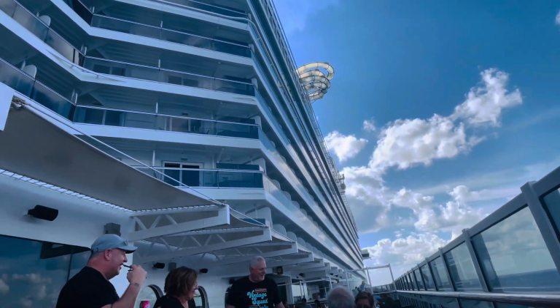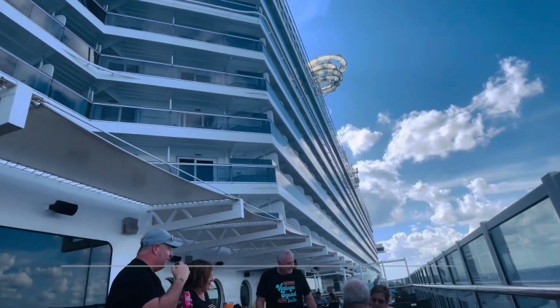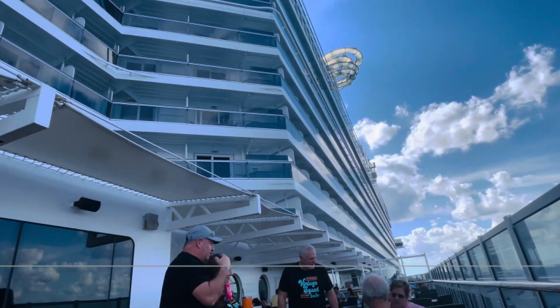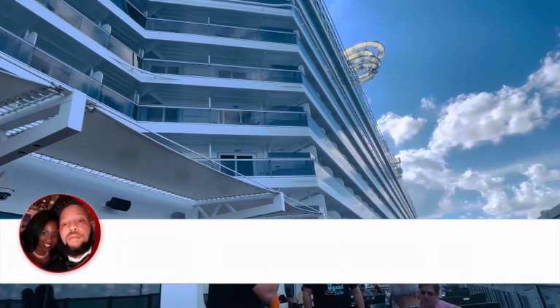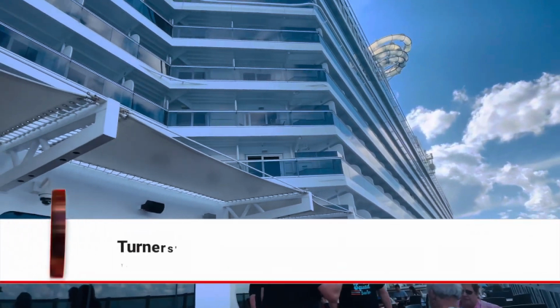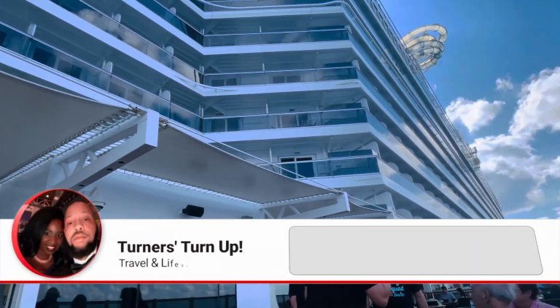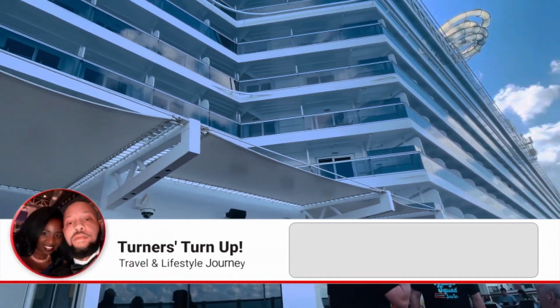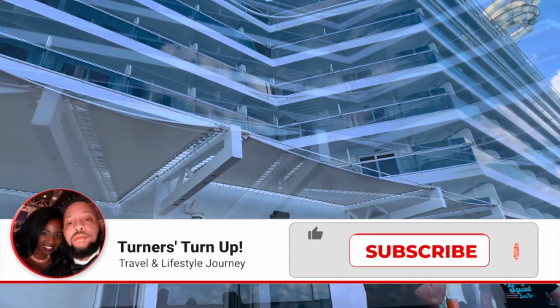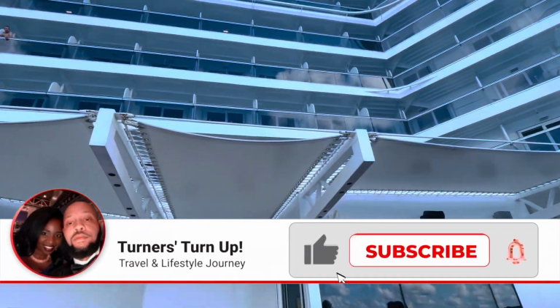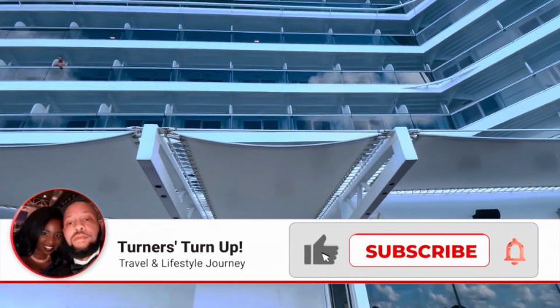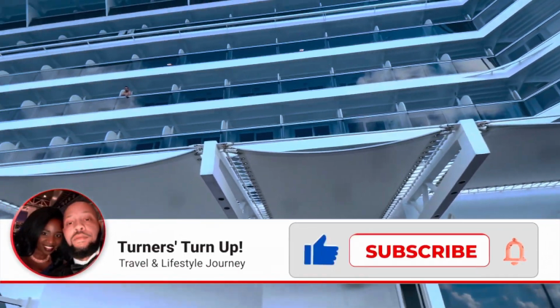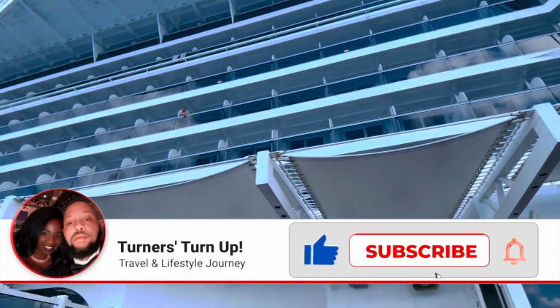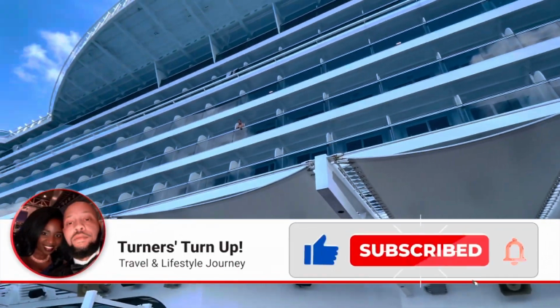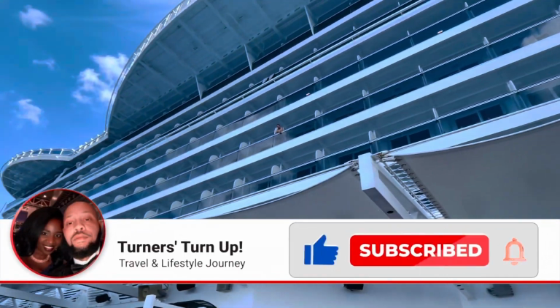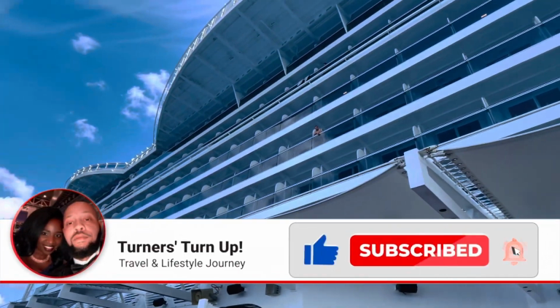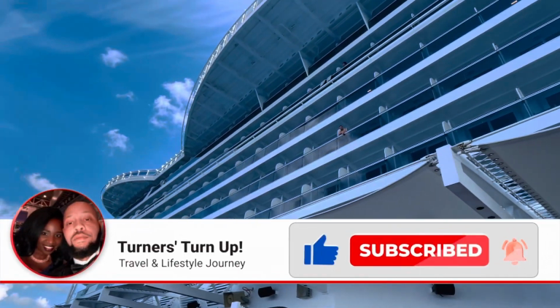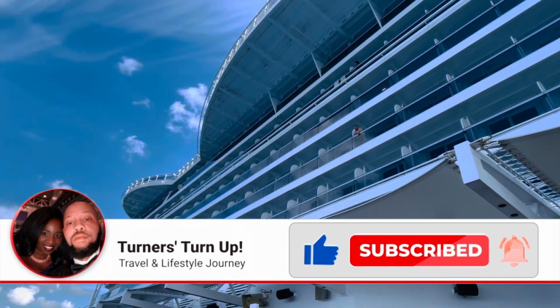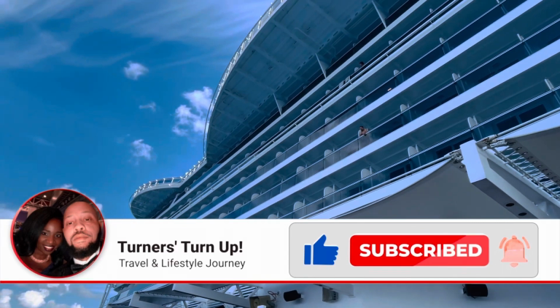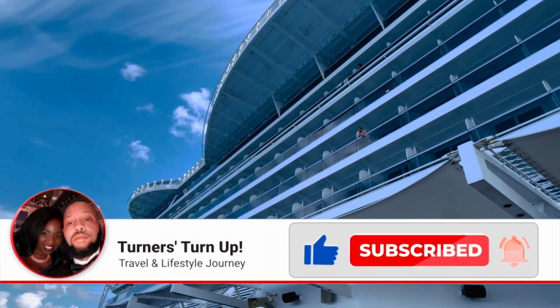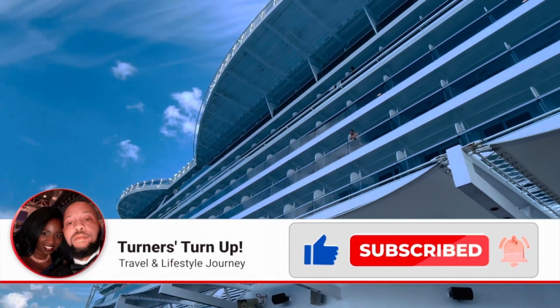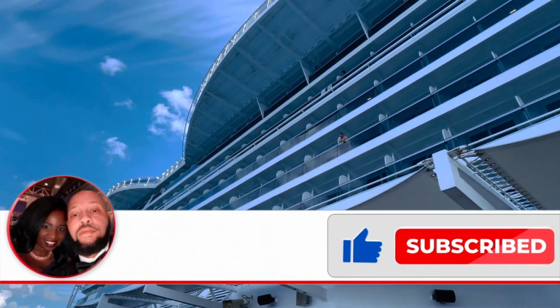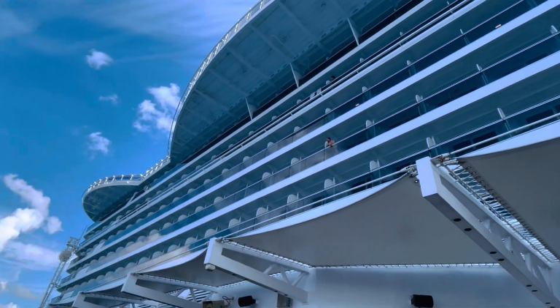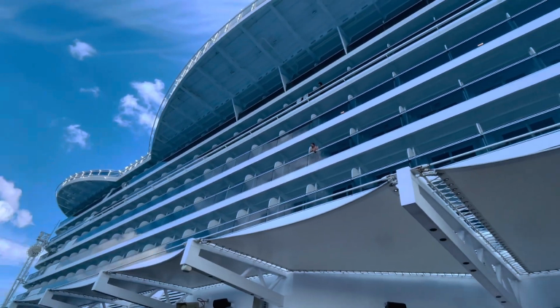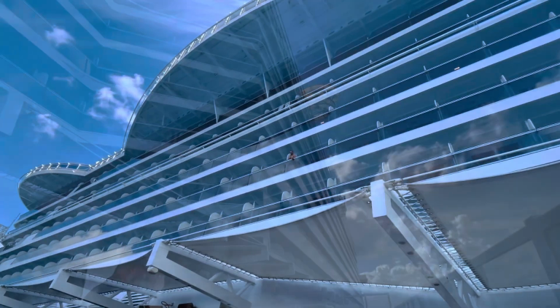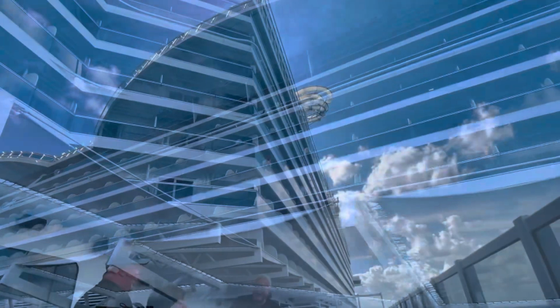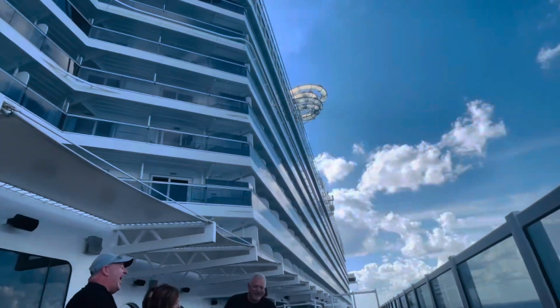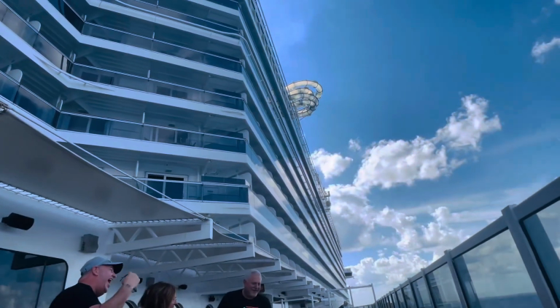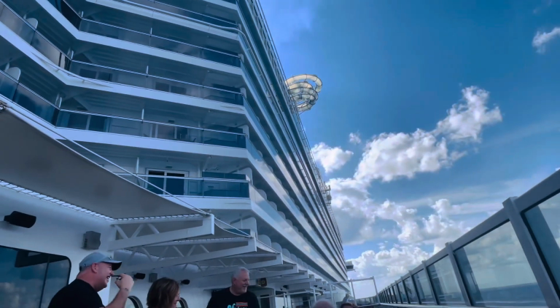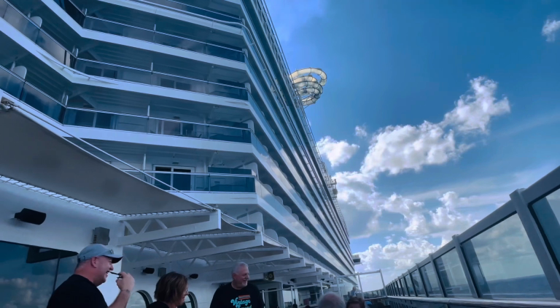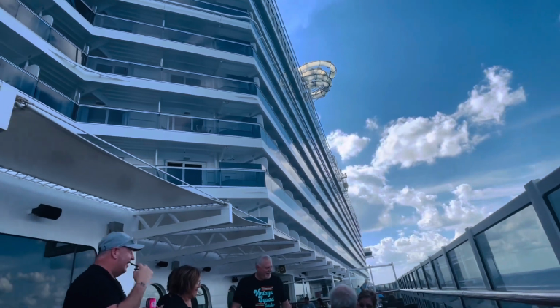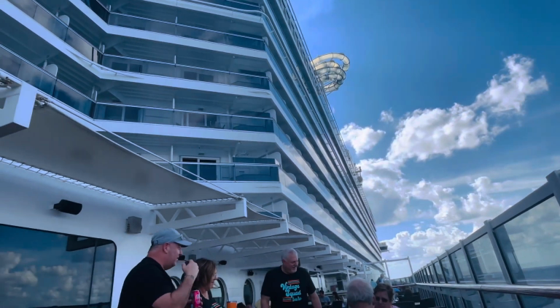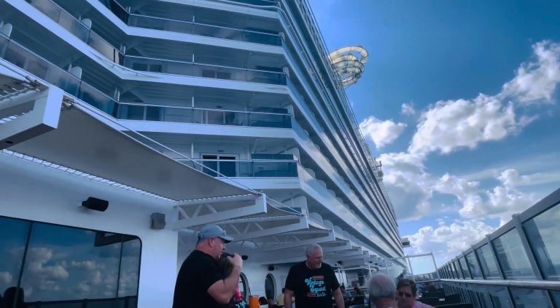If you're not subscribed, please subscribe and turn on your notification bell so you can be notified when we upload our day at Ocean Key. I've been showing you this view because I want to point out the design of the ship.